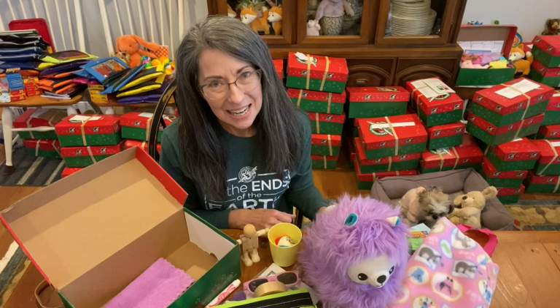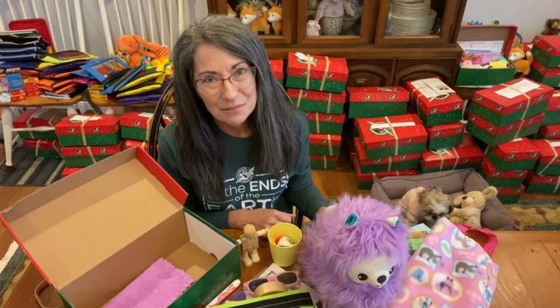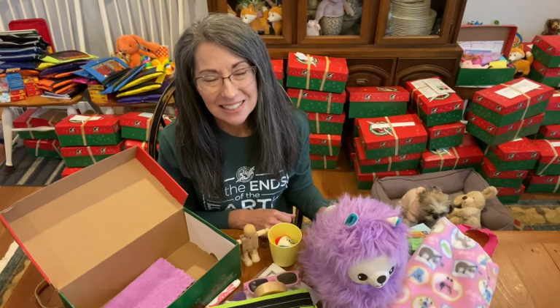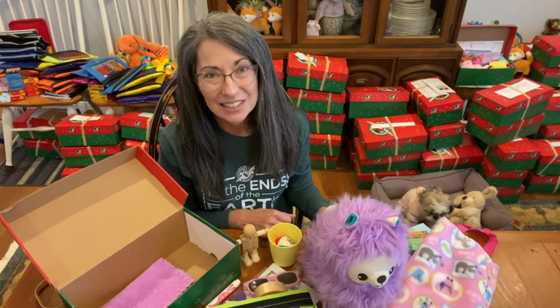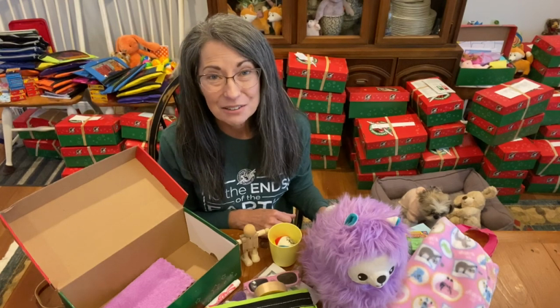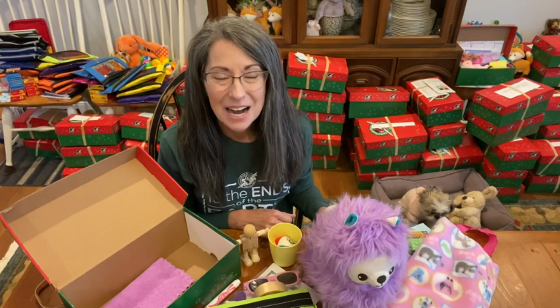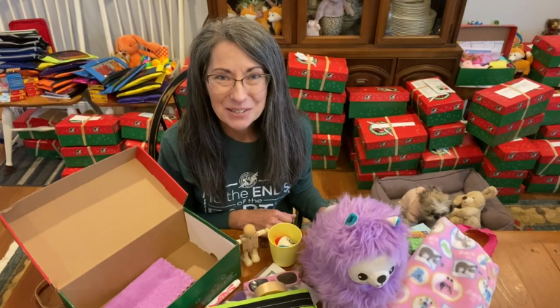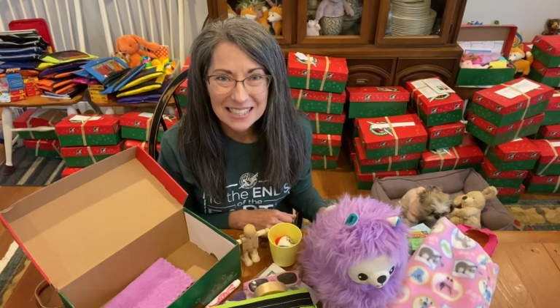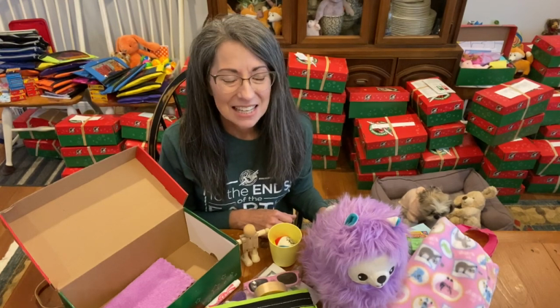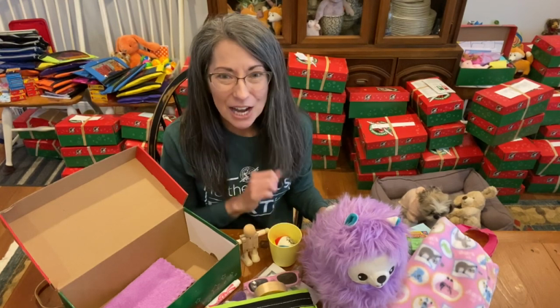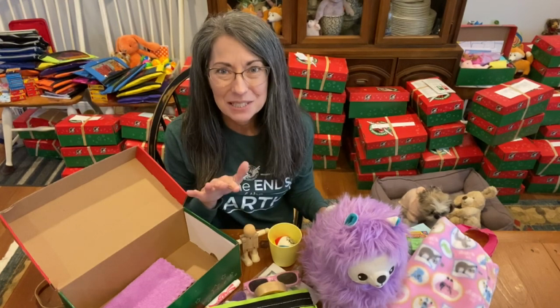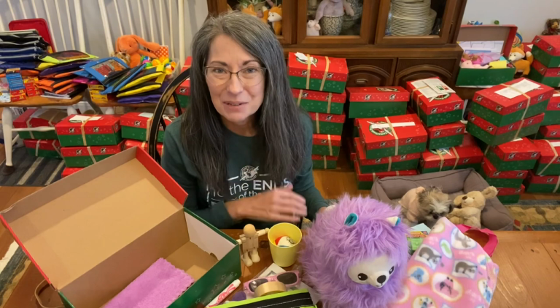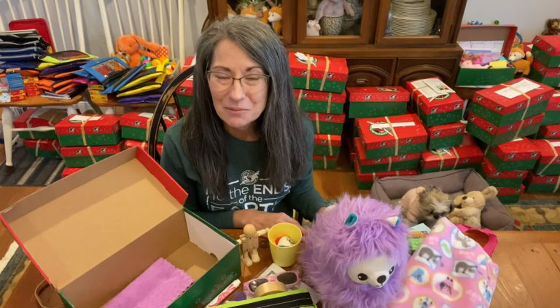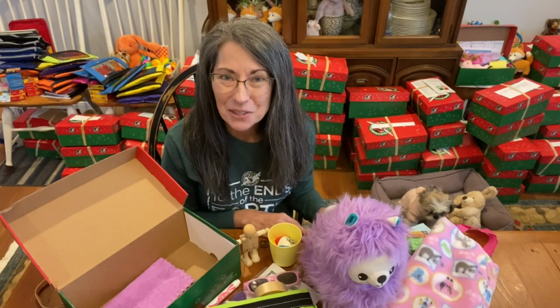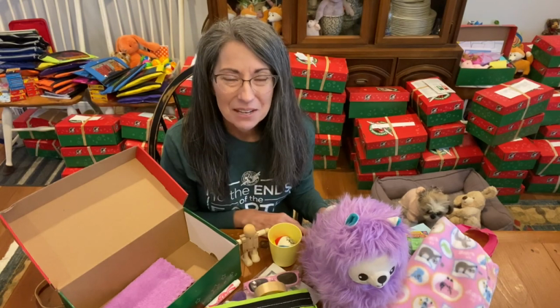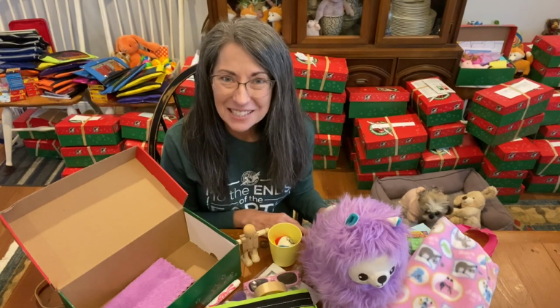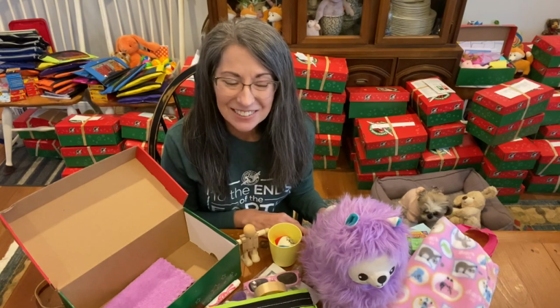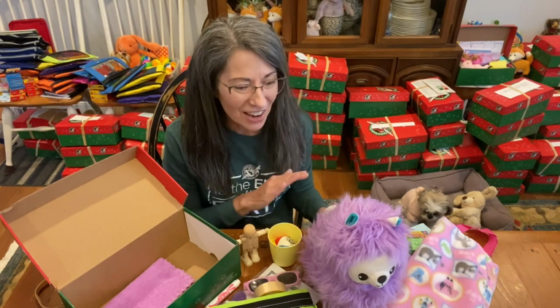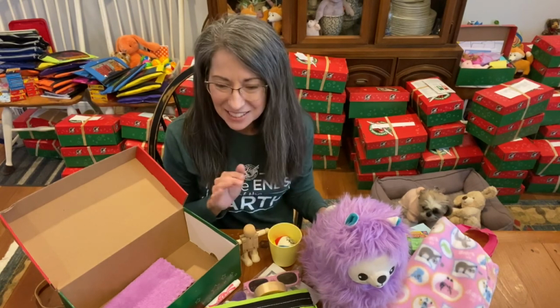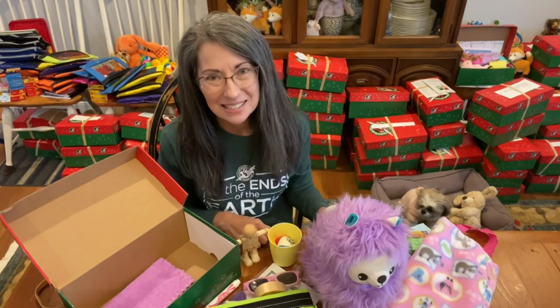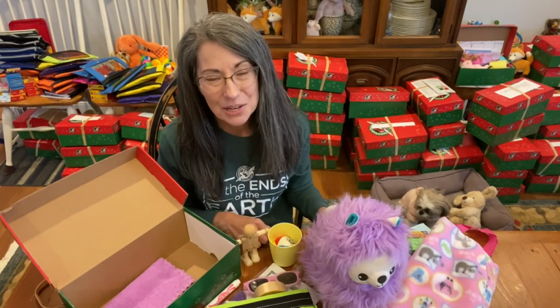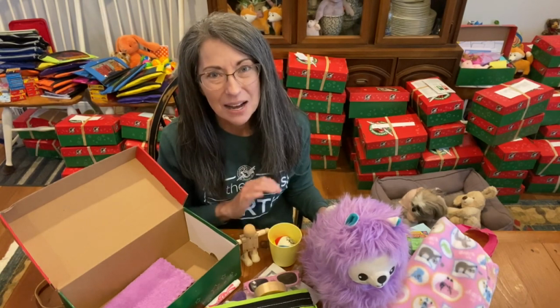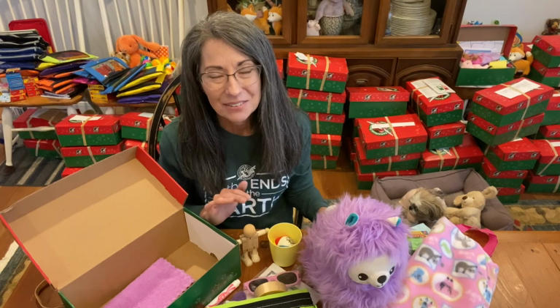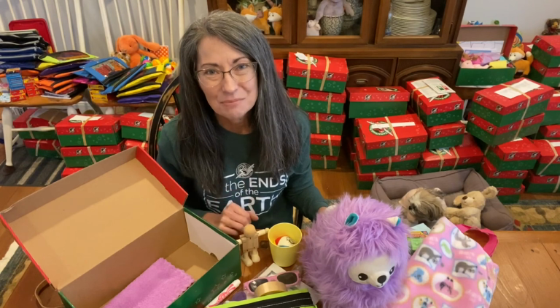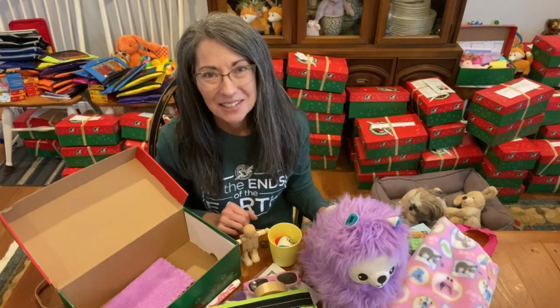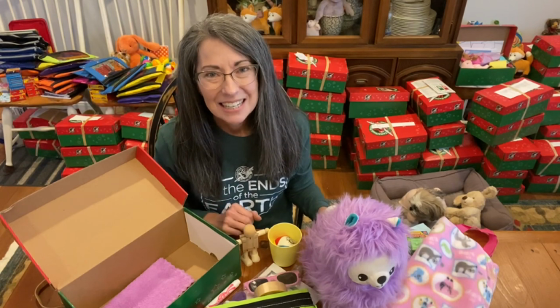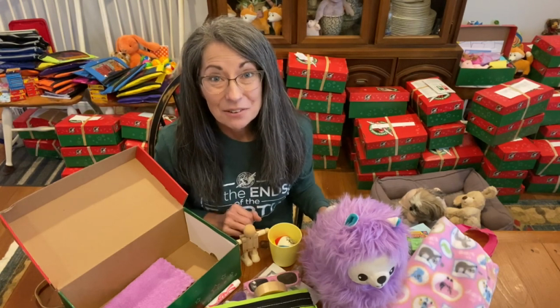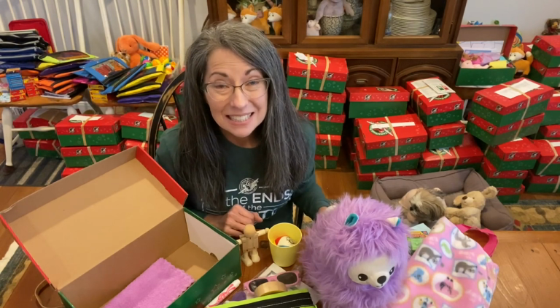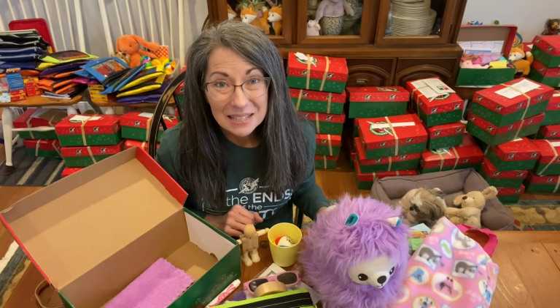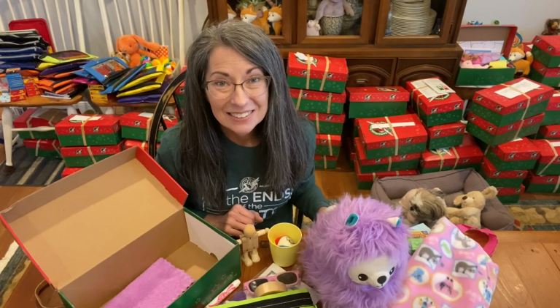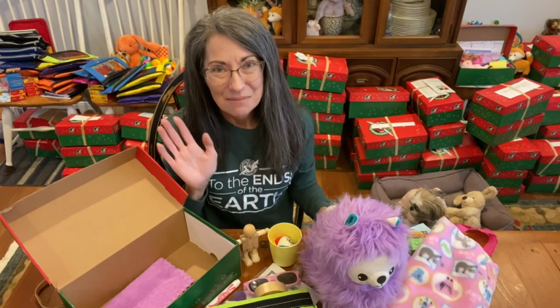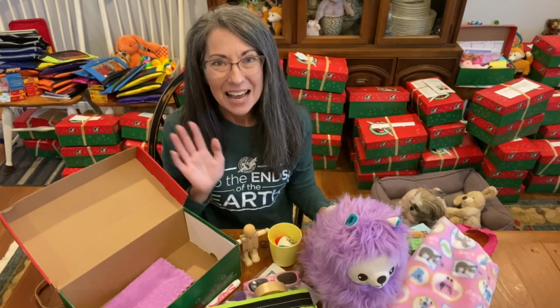I've also been spending my evenings writing lots of wonderful love letters. It's just a great time of year. I love Operation Christmas Child — the gospel is going to be going forth very soon with all of these shoe boxes, and I'm covering it with lots of prayer. Thank you for watching, God bless you, and bye for now!